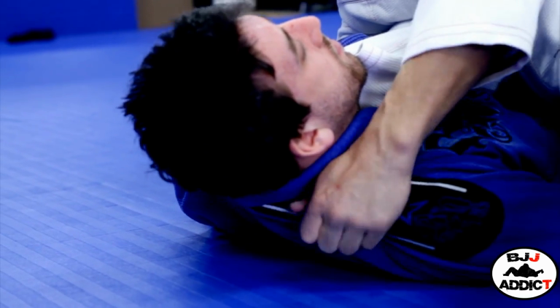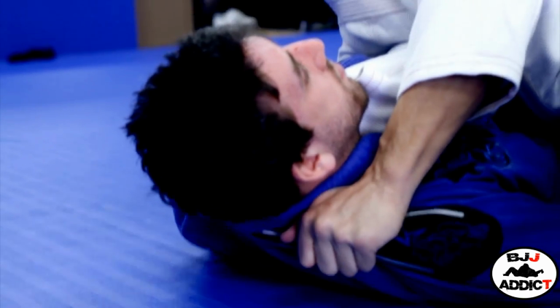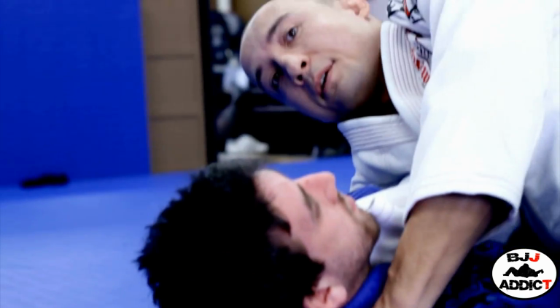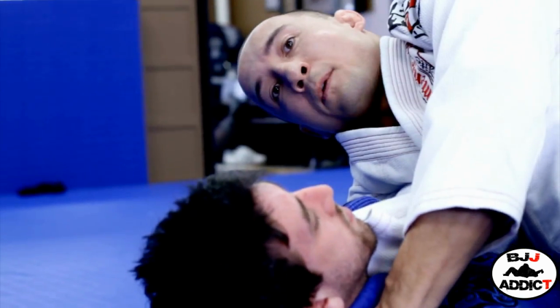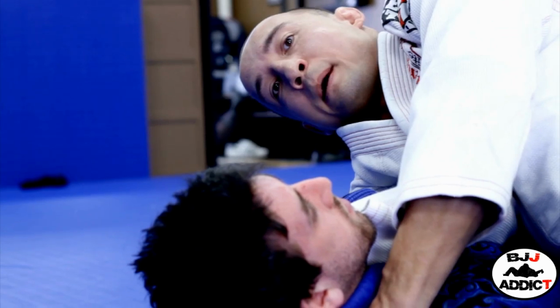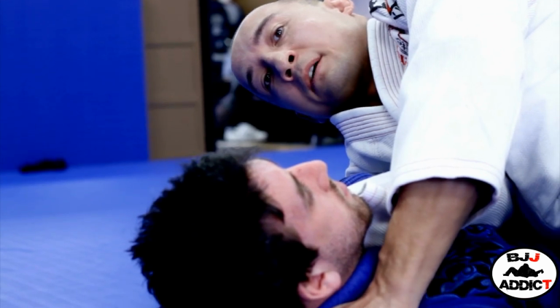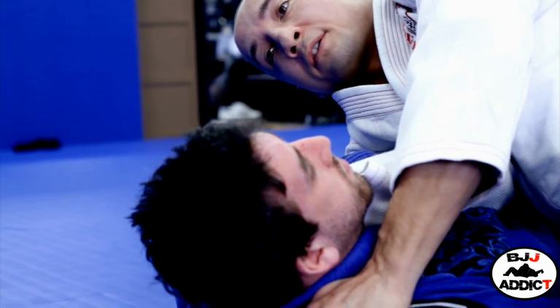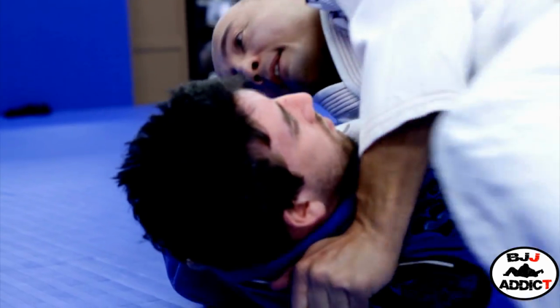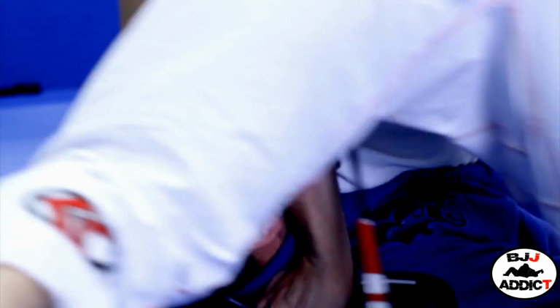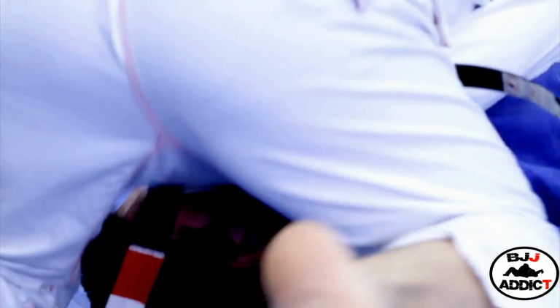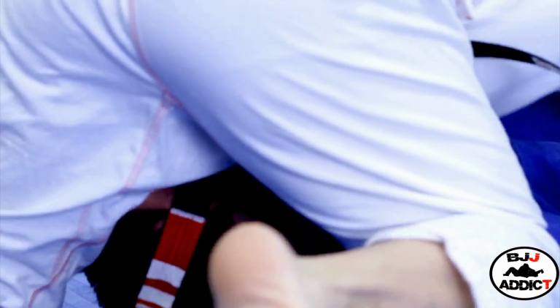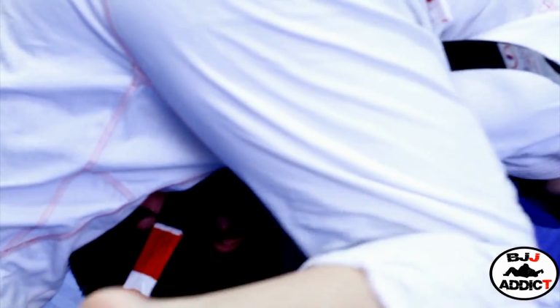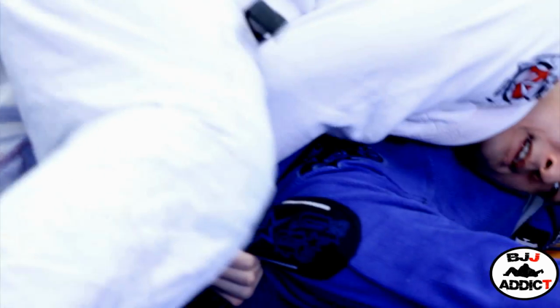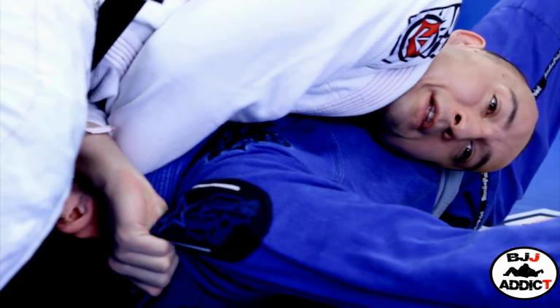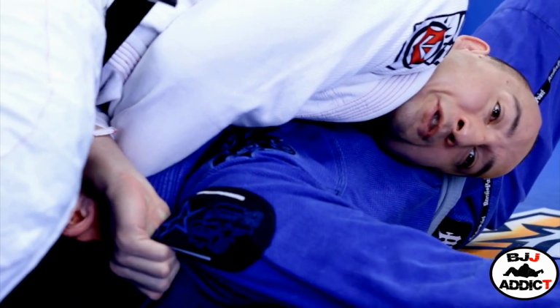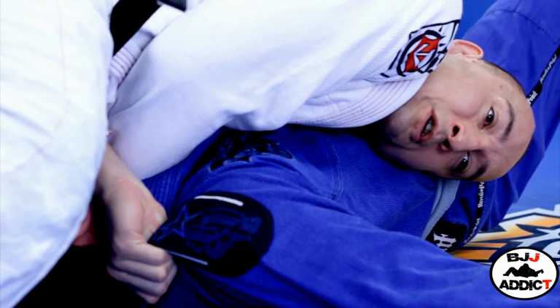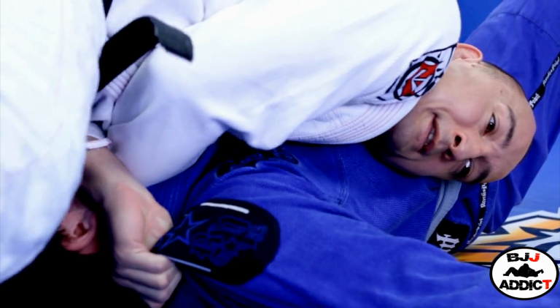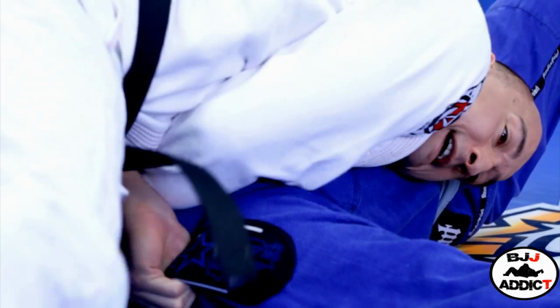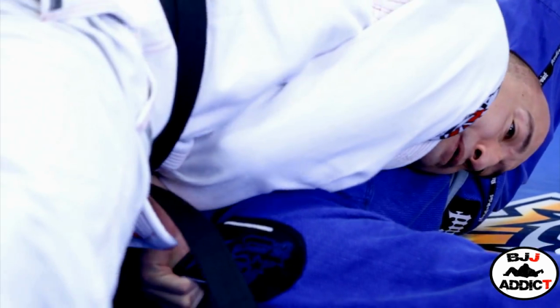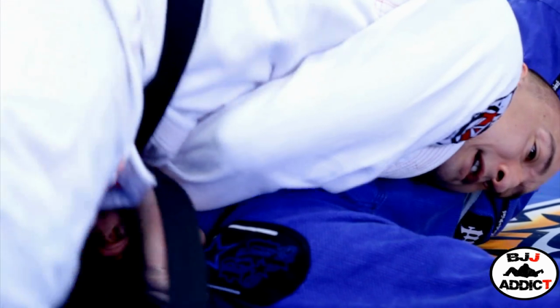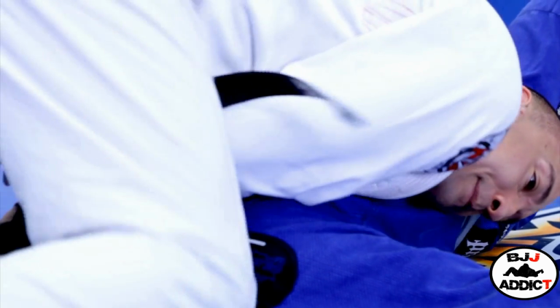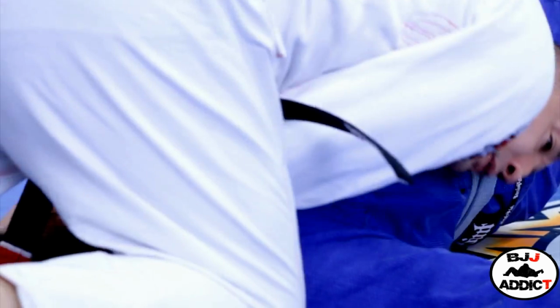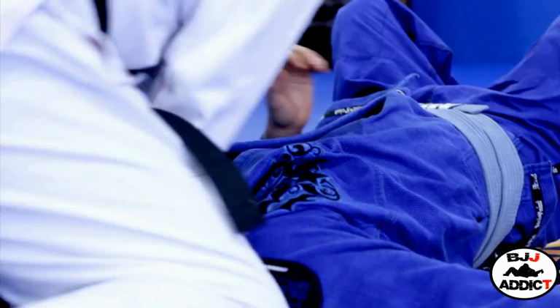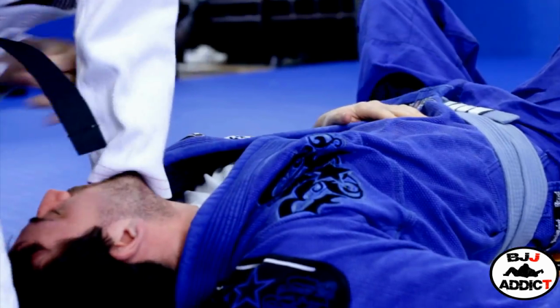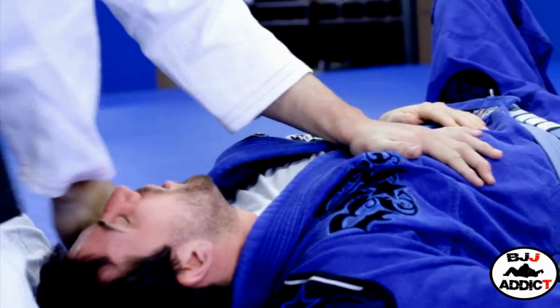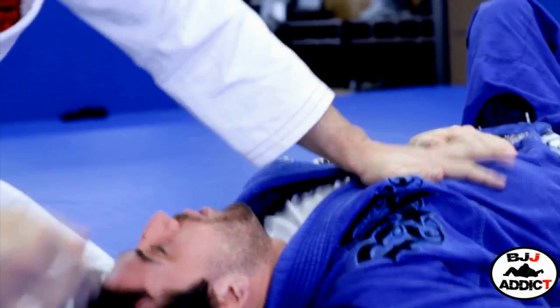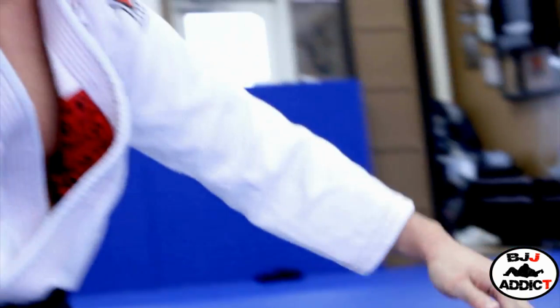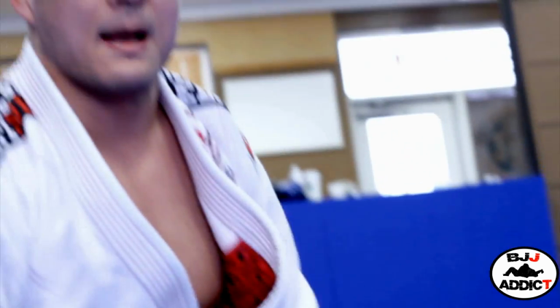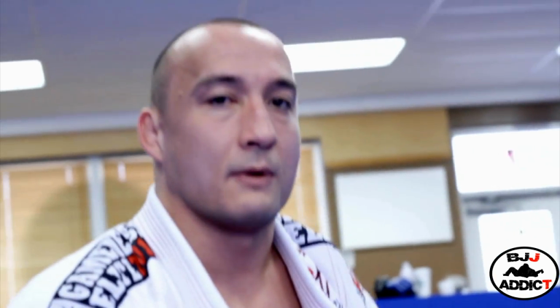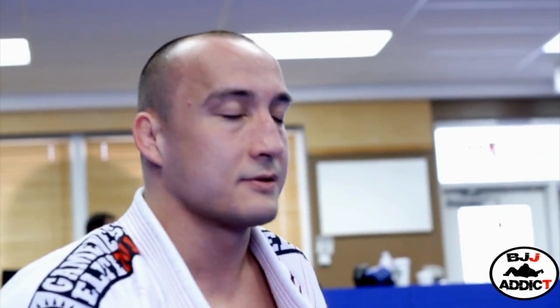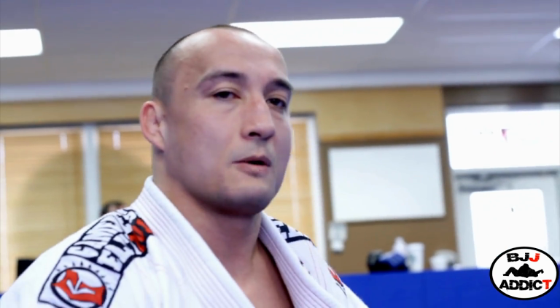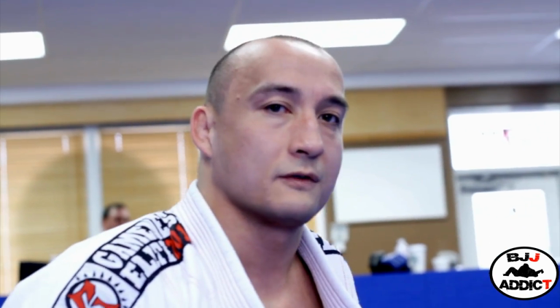Now I go back around to the other side again to put the choke on. I back up and put my weight on it — and you can see my partner is already tapping. It's a very powerful choke.